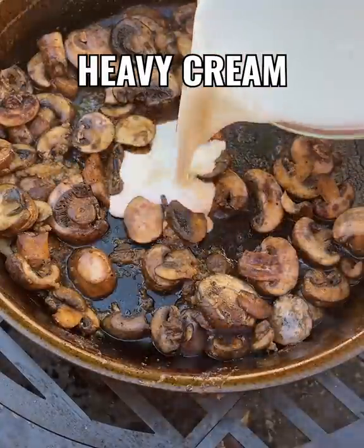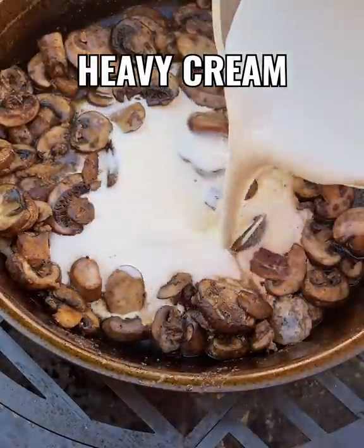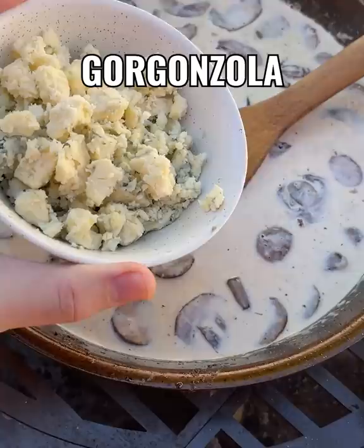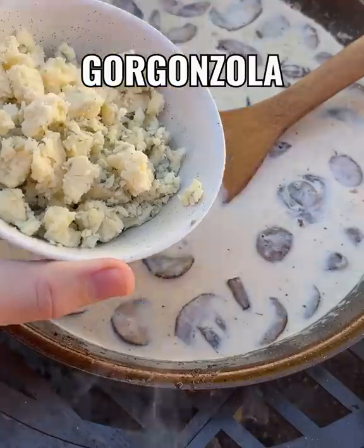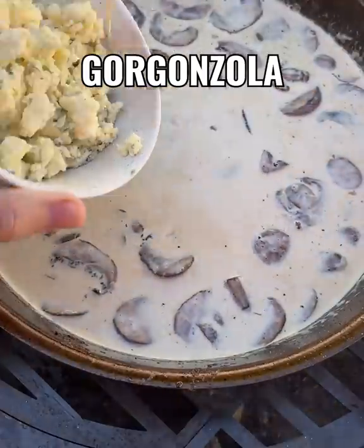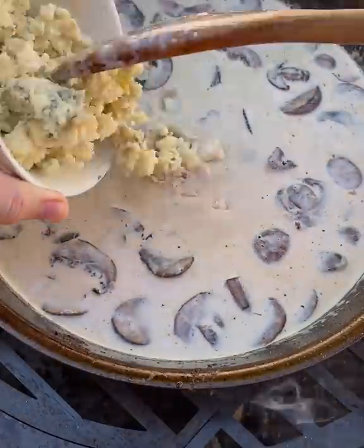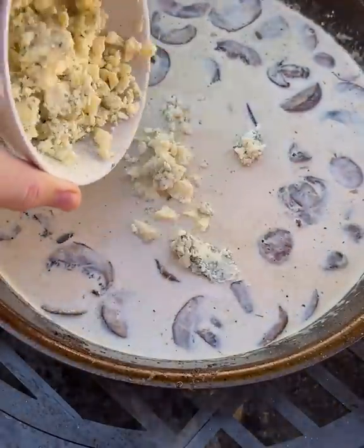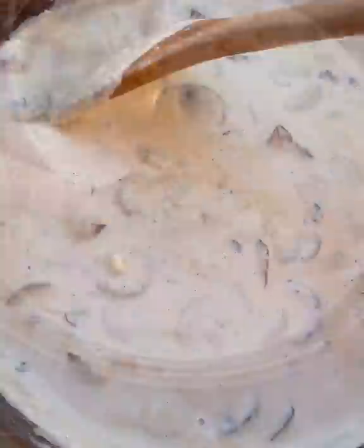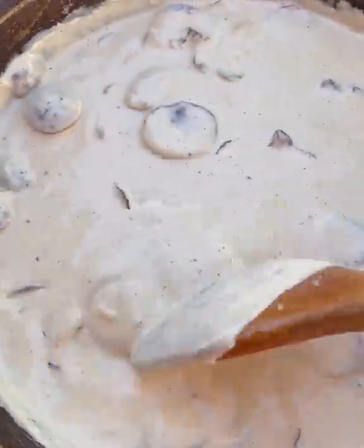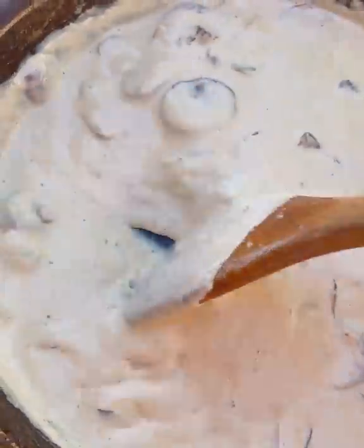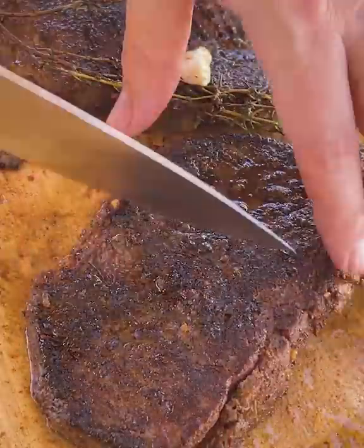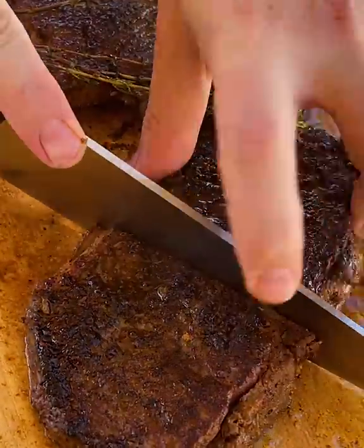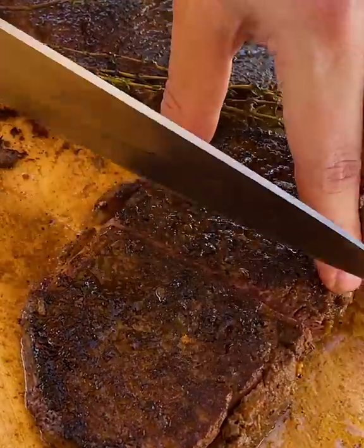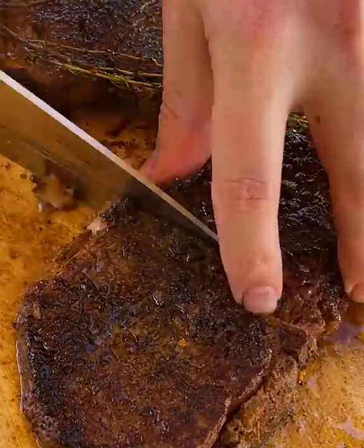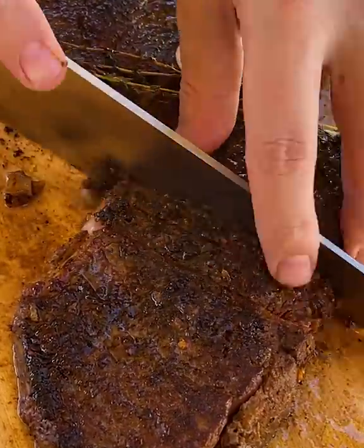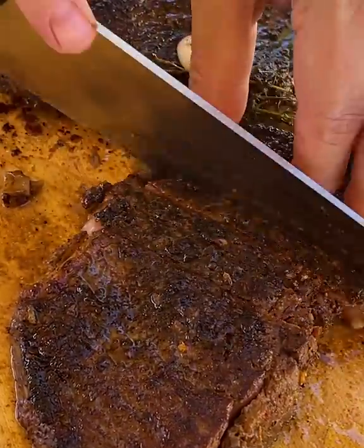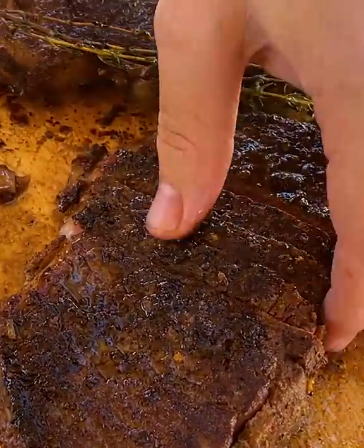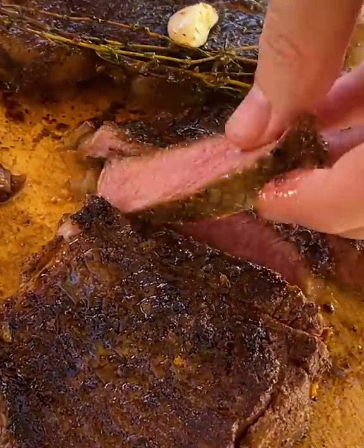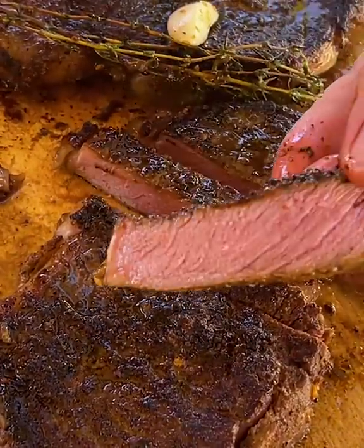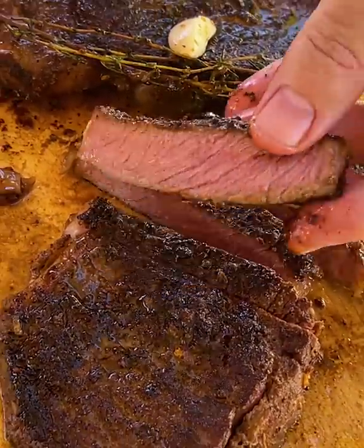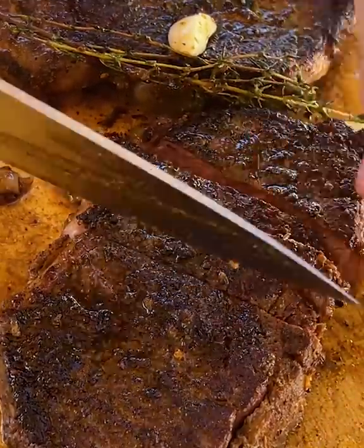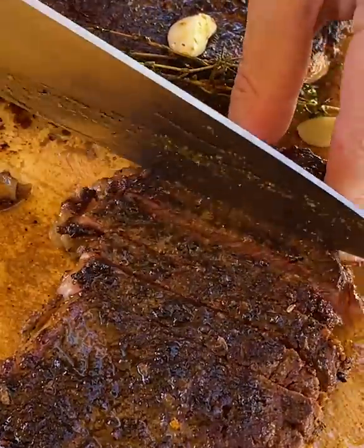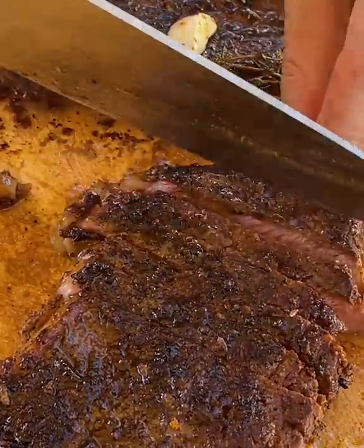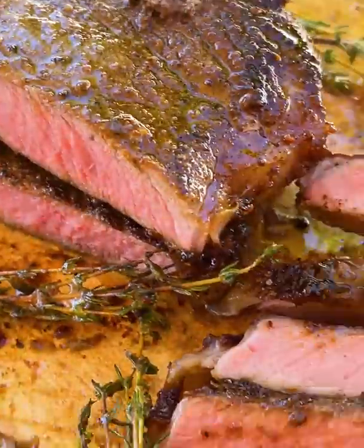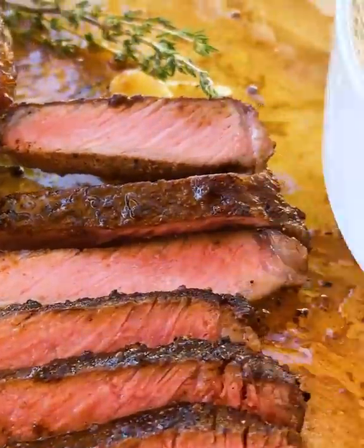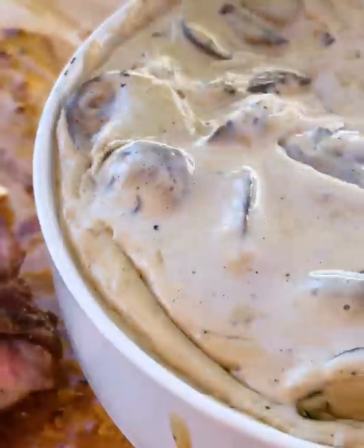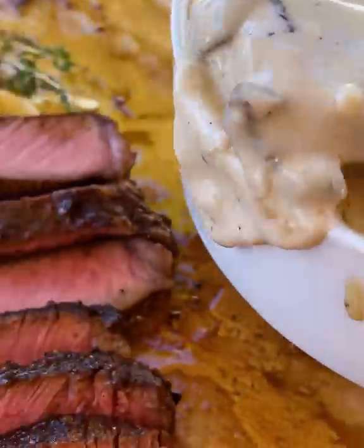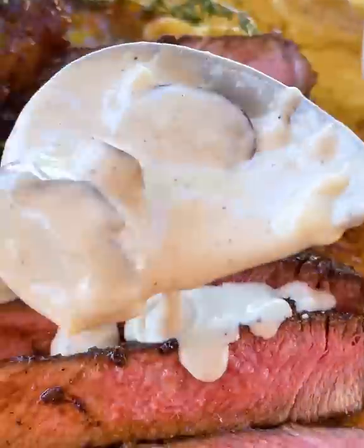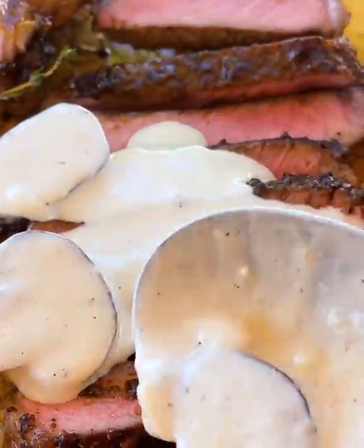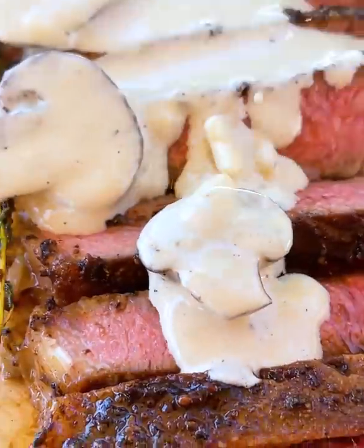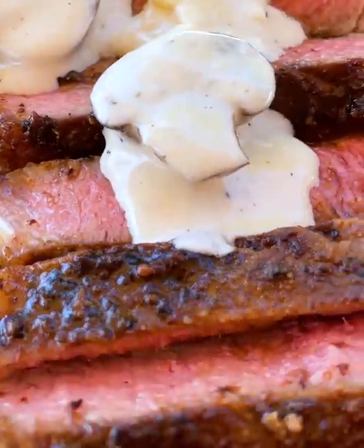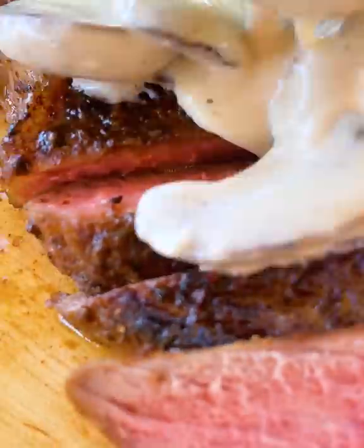the heavy cream and a generous pile of gorgonzola. Stir that until it's just thick enough, then slice into this delicious juicy steak, top it with that cream sauce when you're ready, and grab your glasses — this is amazing.